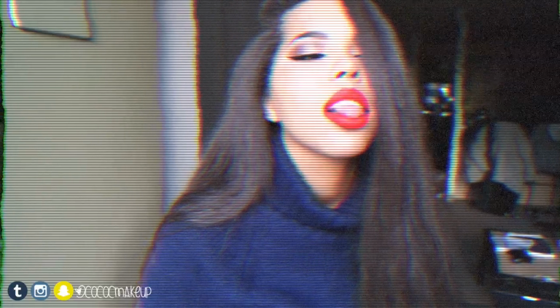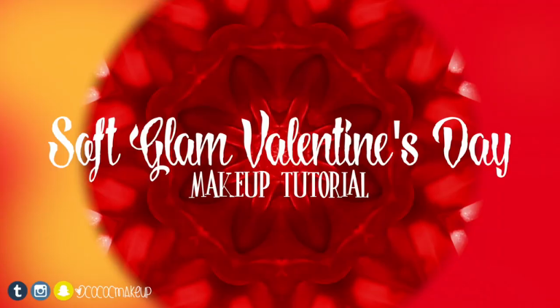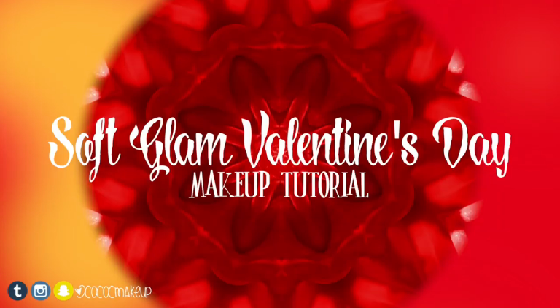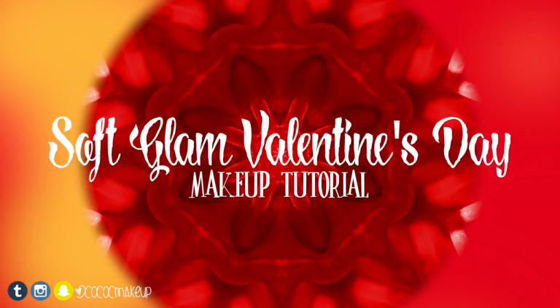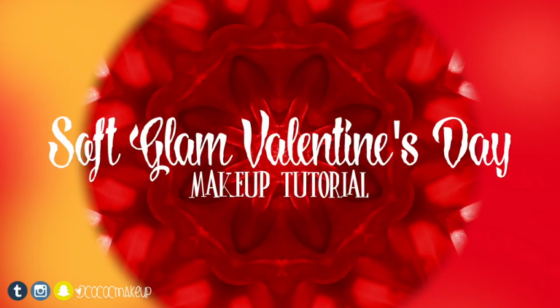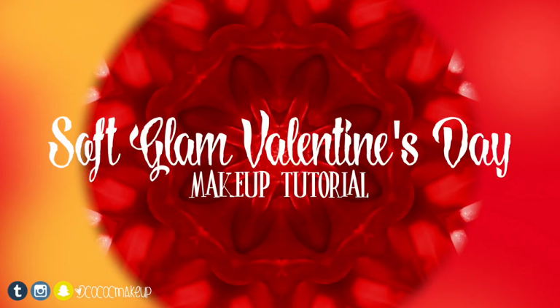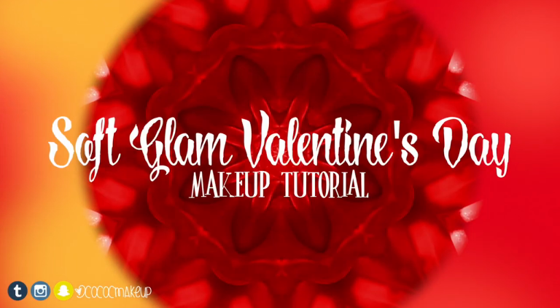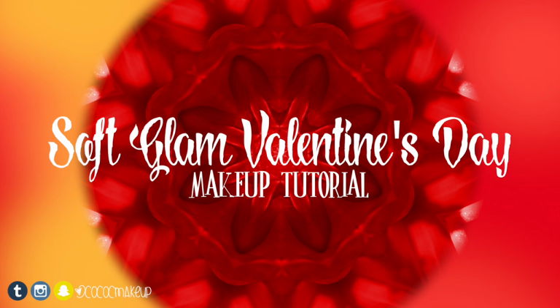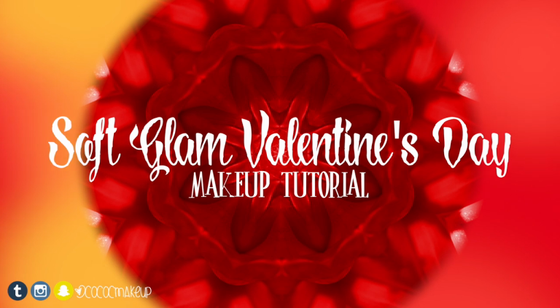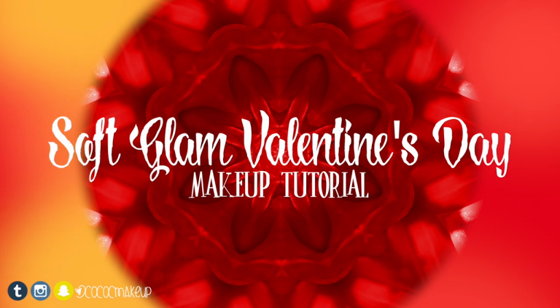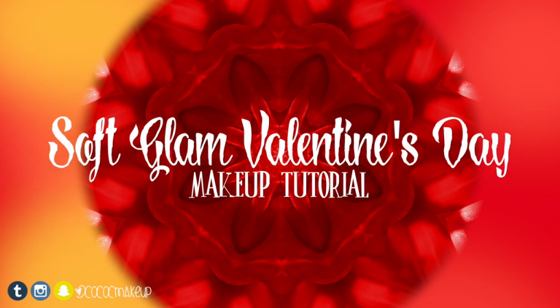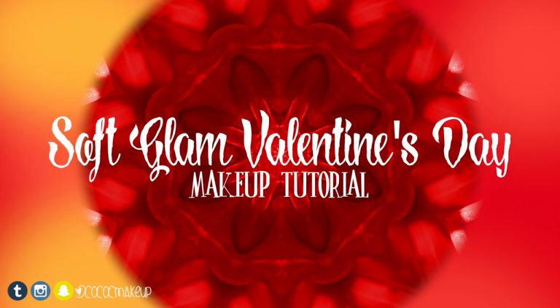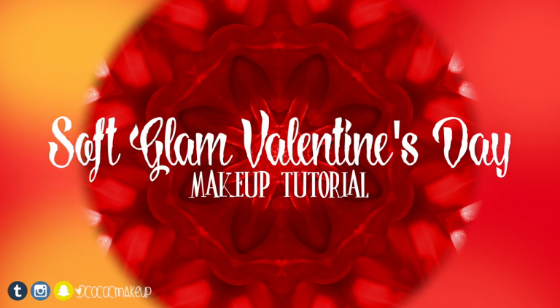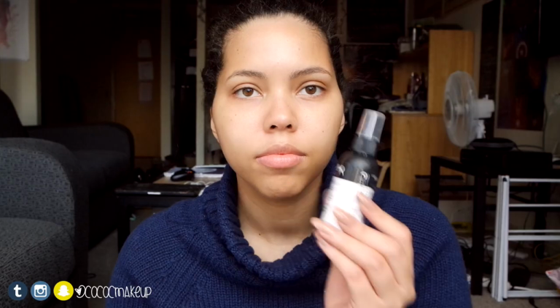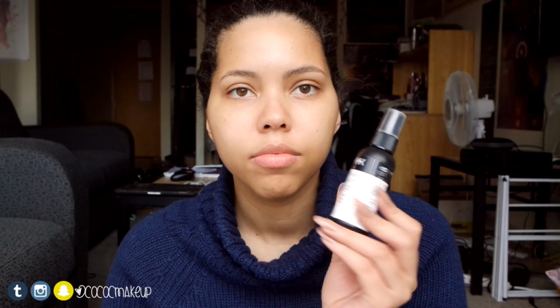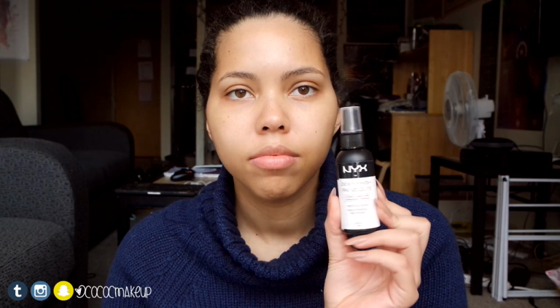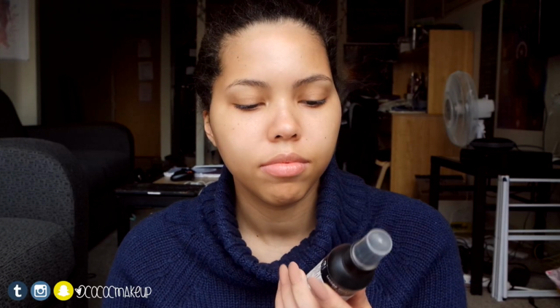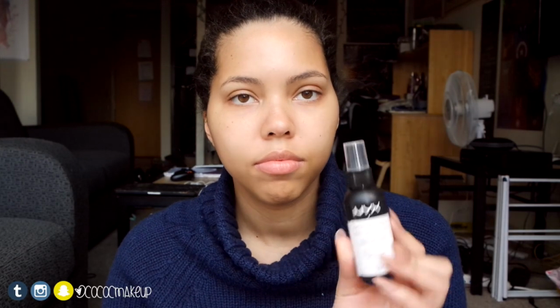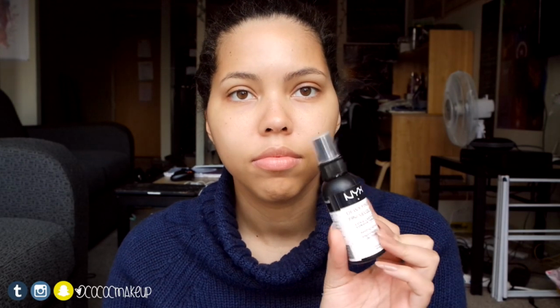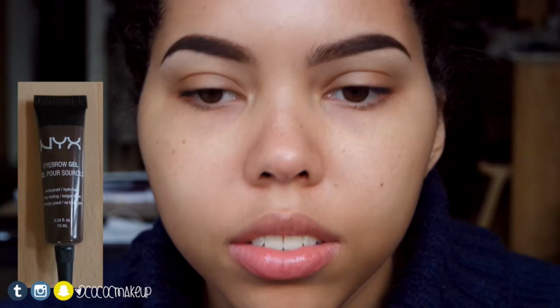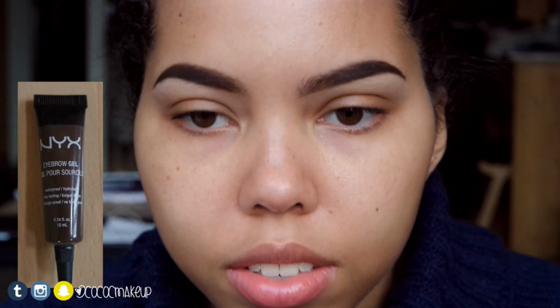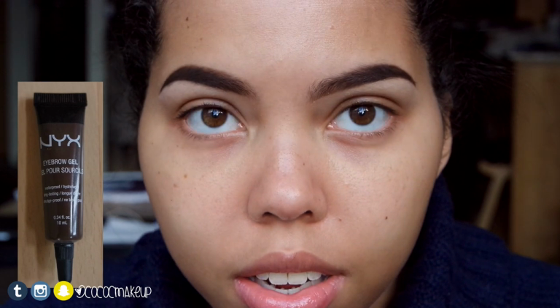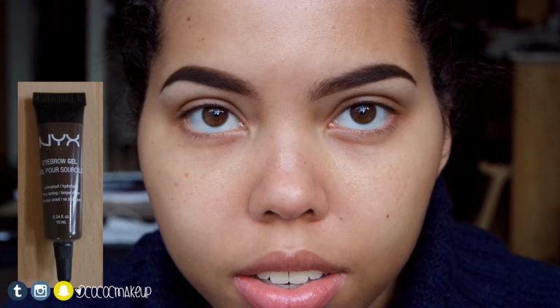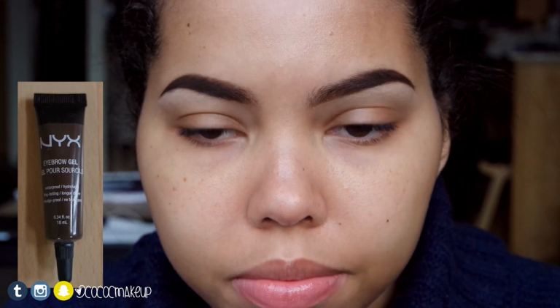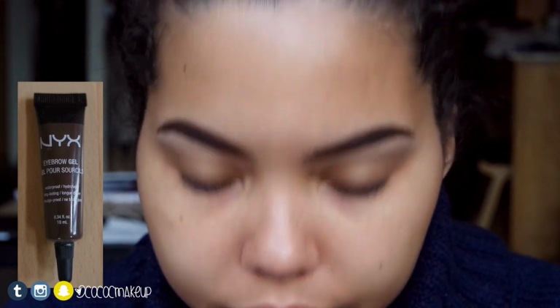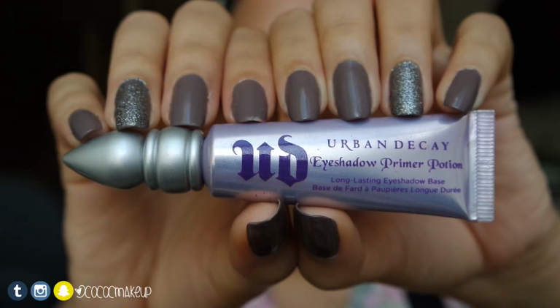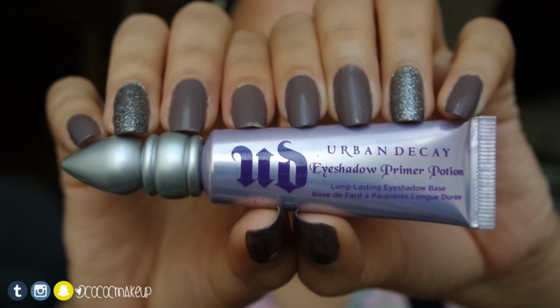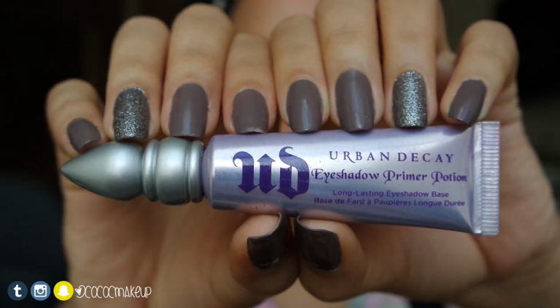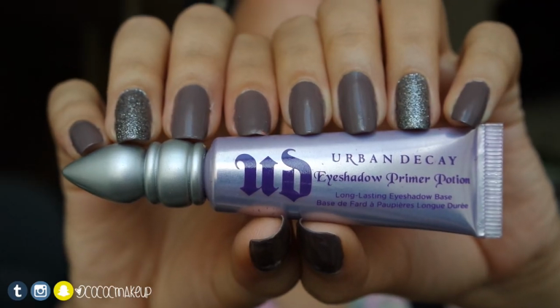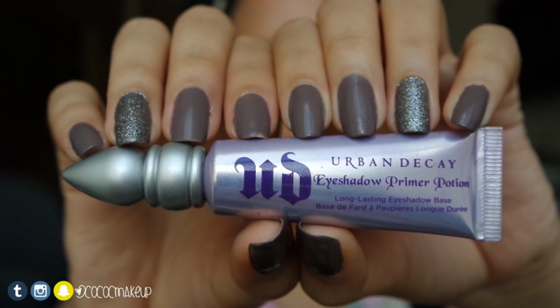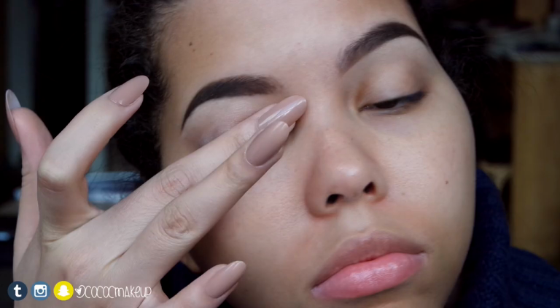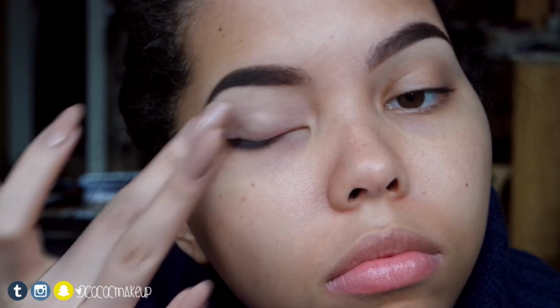Hey guys, happy Valentine's Day! I'm going to show you this soft glam Valentine's Day look. I first applied my NYX dewy finish setting spray and filled in my eyebrows with my NYX eyebrow gel in Espresso. Taking the Urban Decay primer potion, I'm going to prime my eyes.